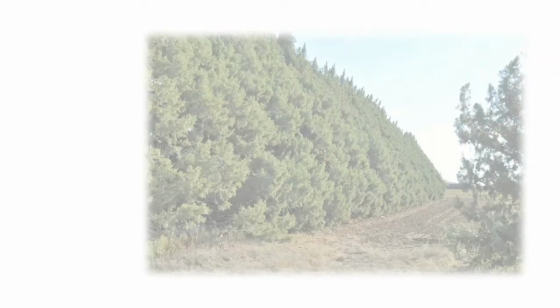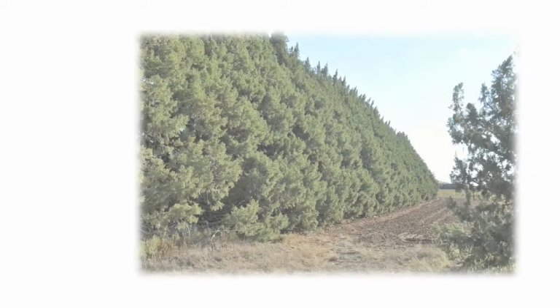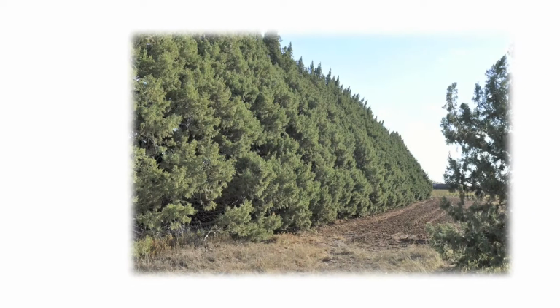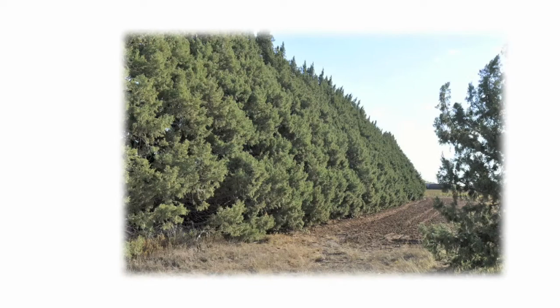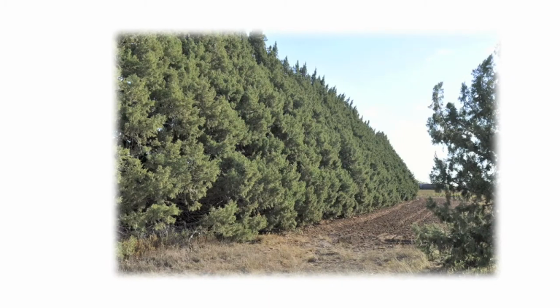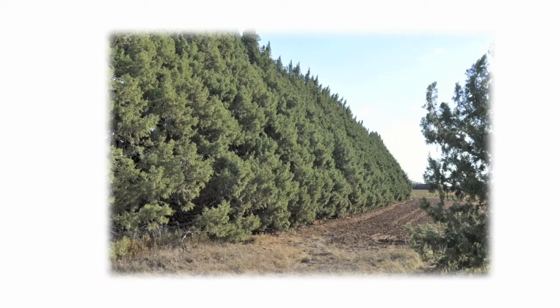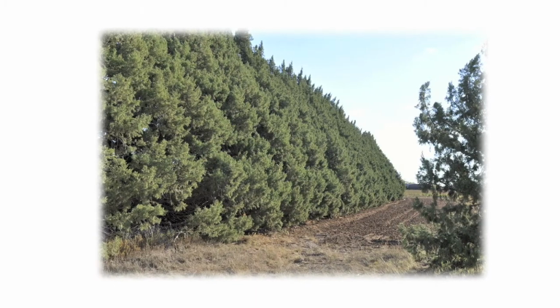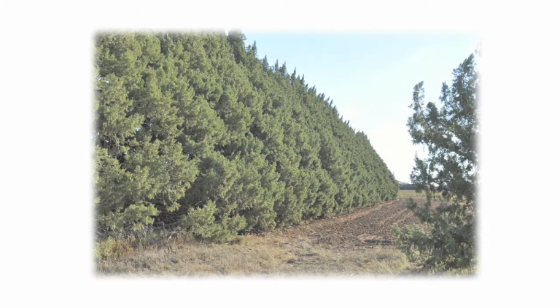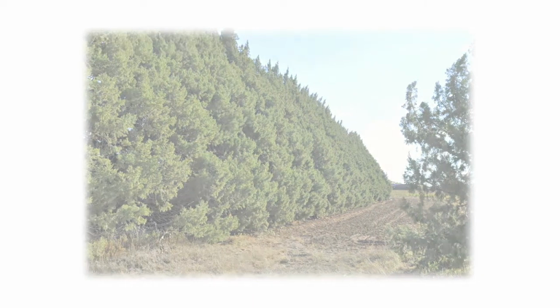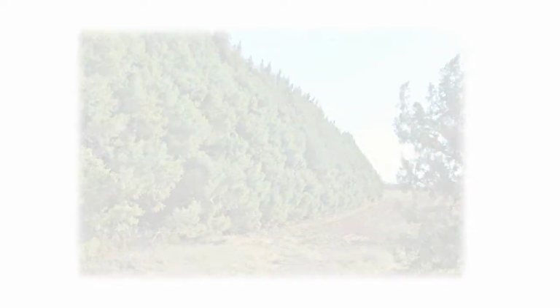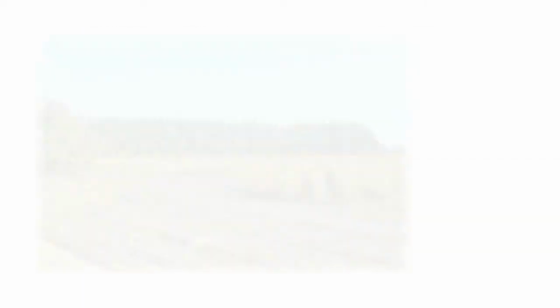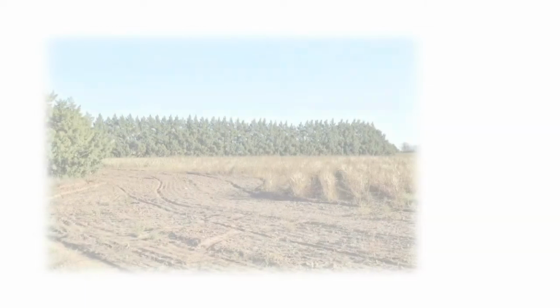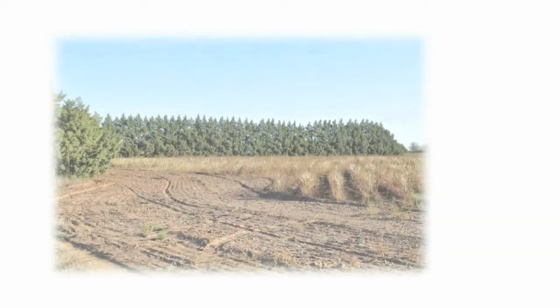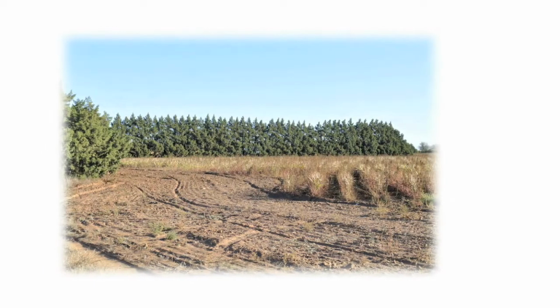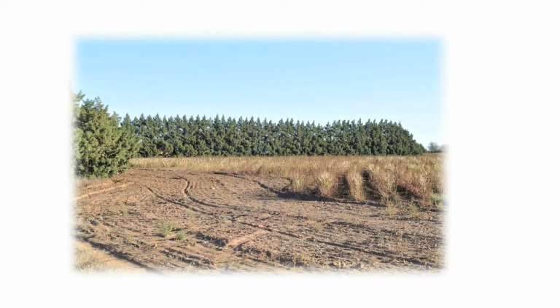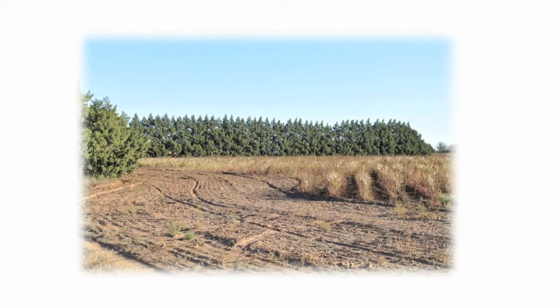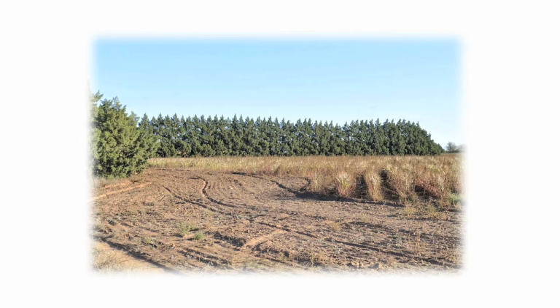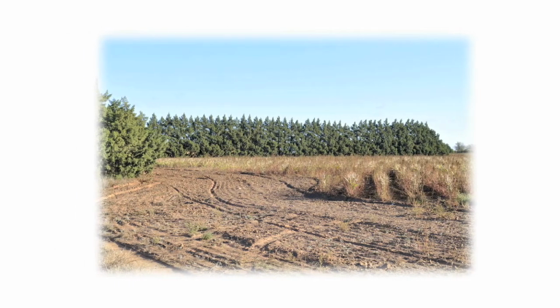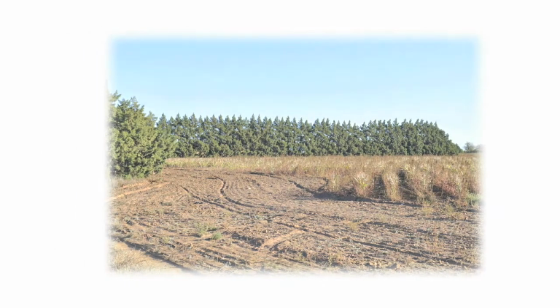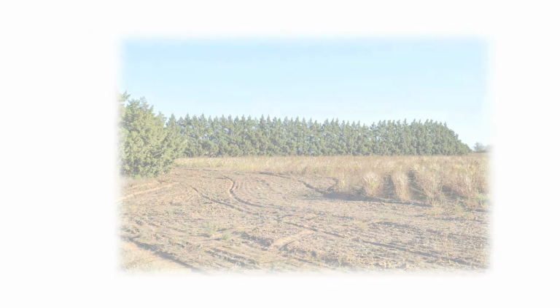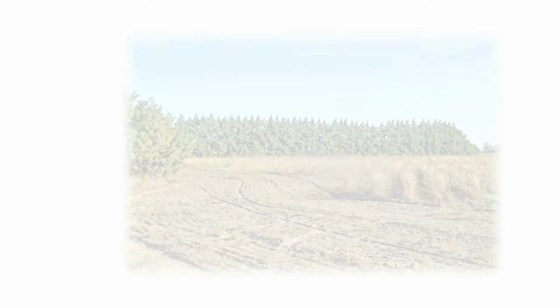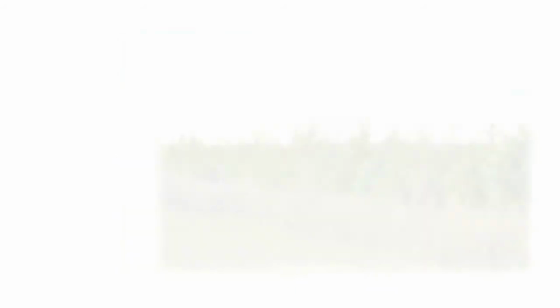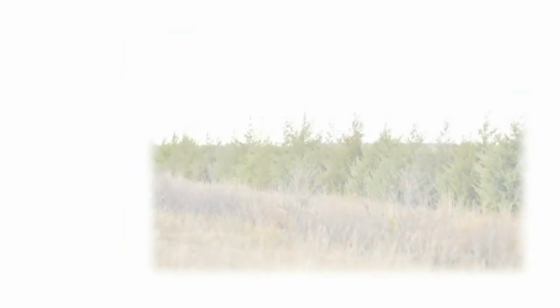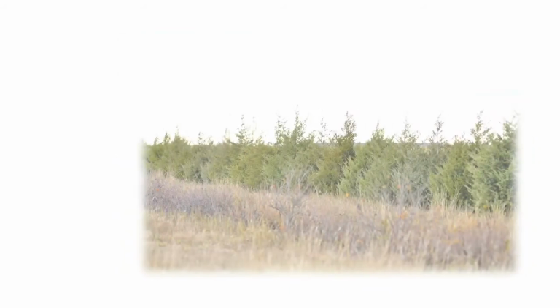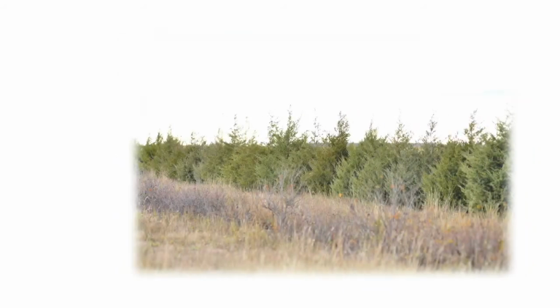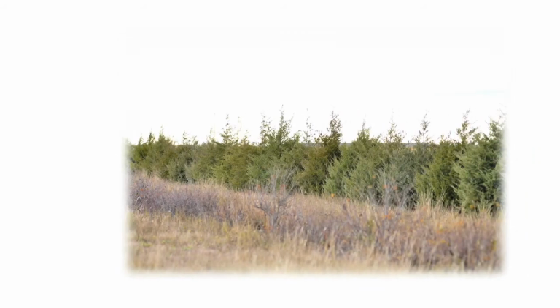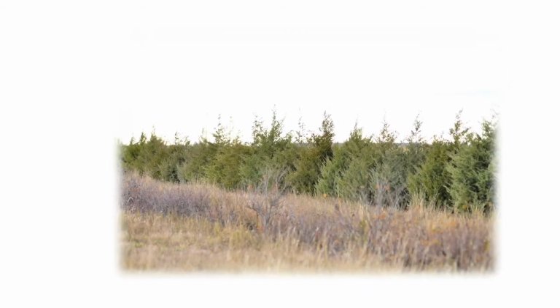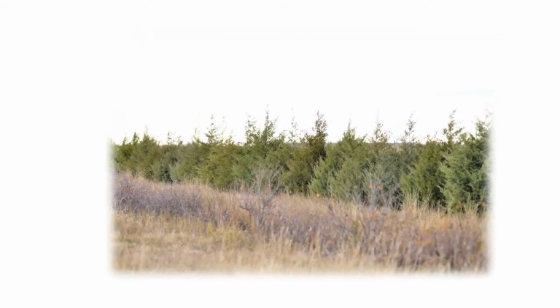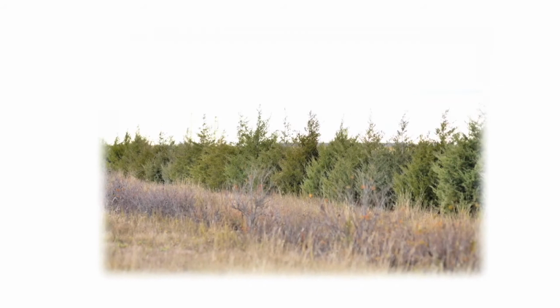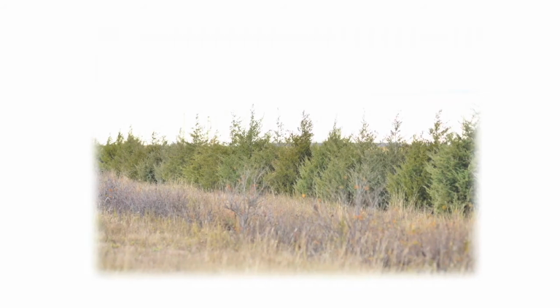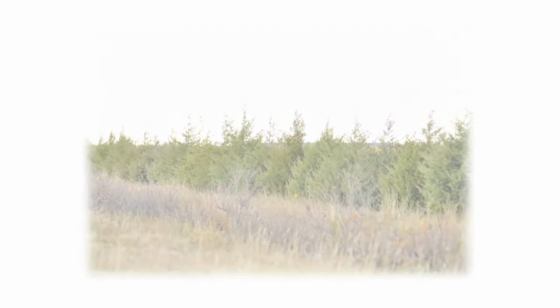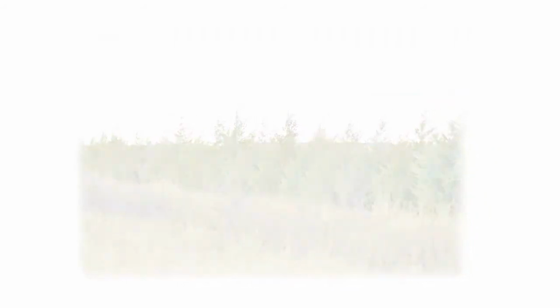With a little attention and care, you will soon have a mature windbreak which will add value to your home and property and will provide protection for soil and structures for many years to come.